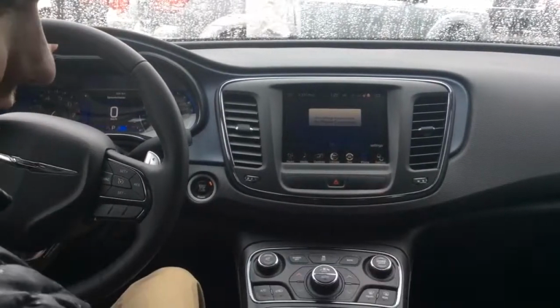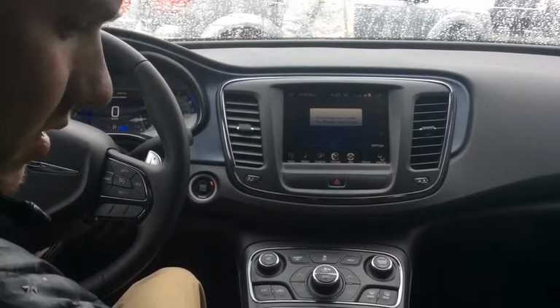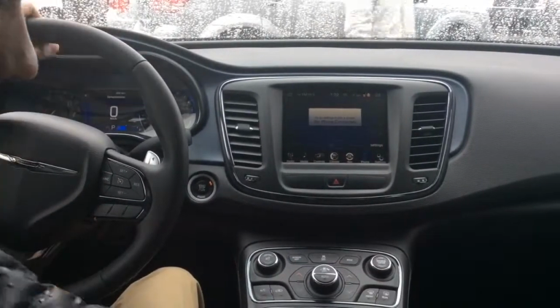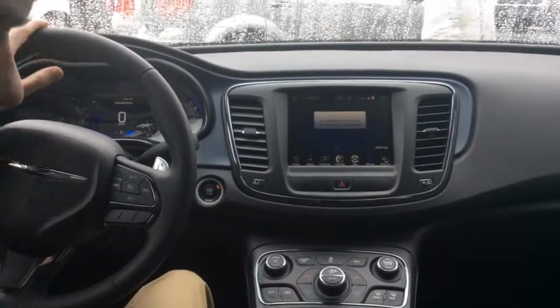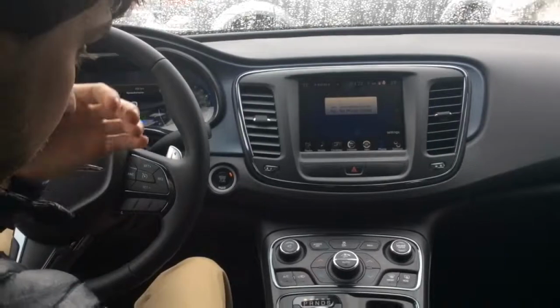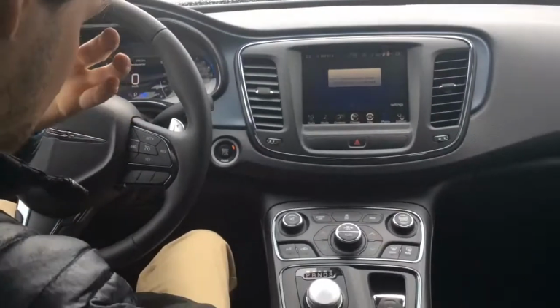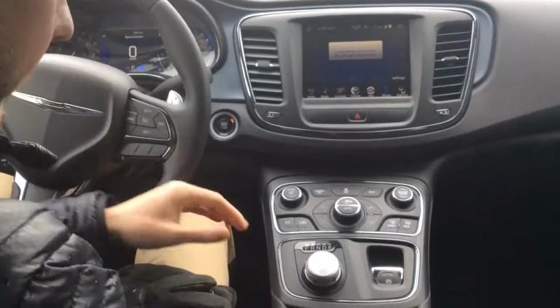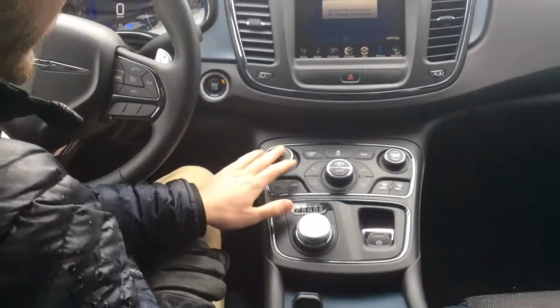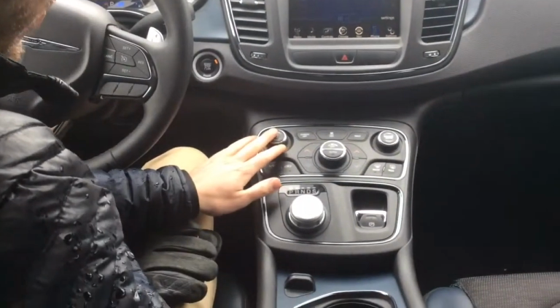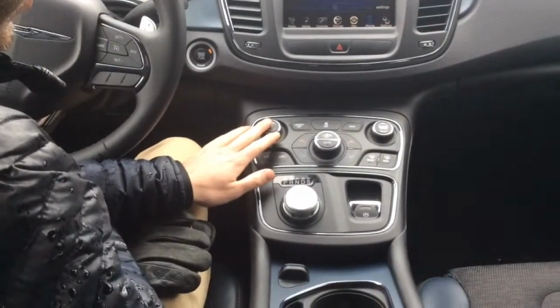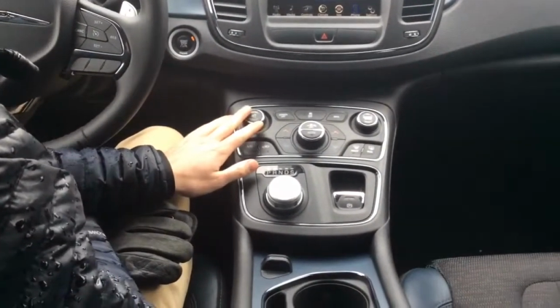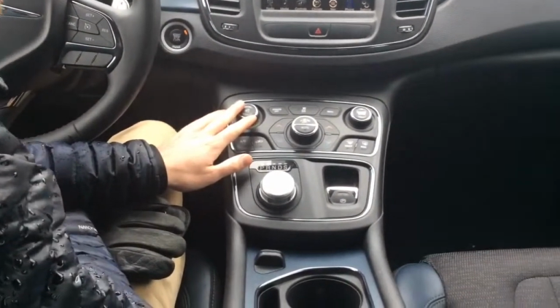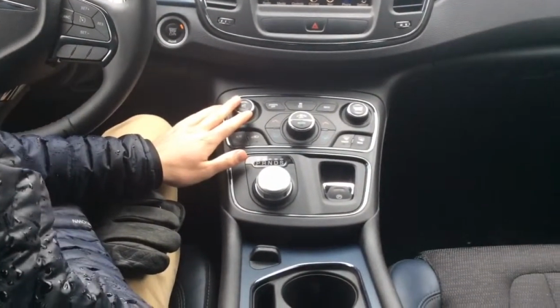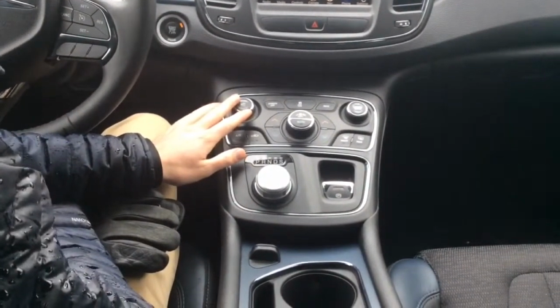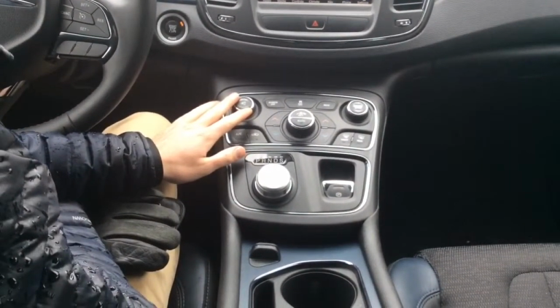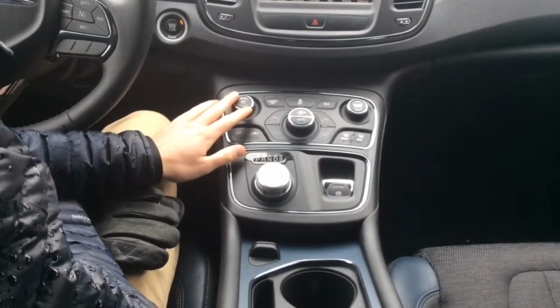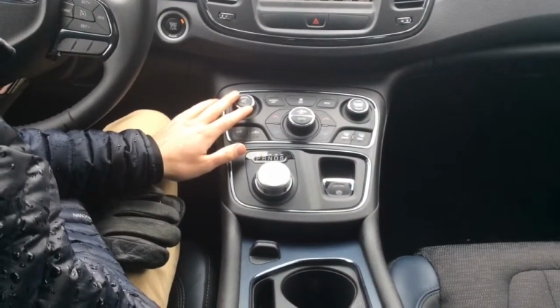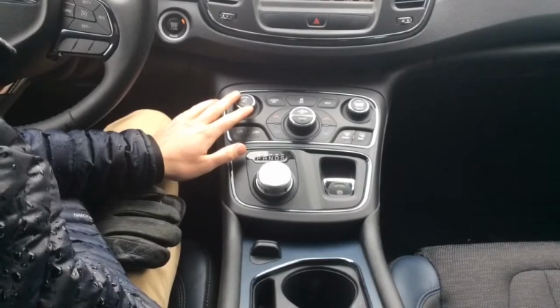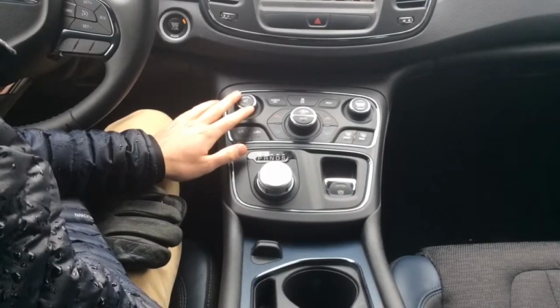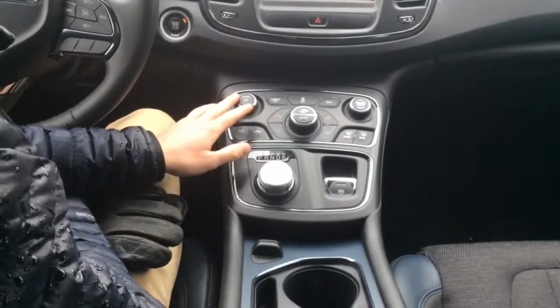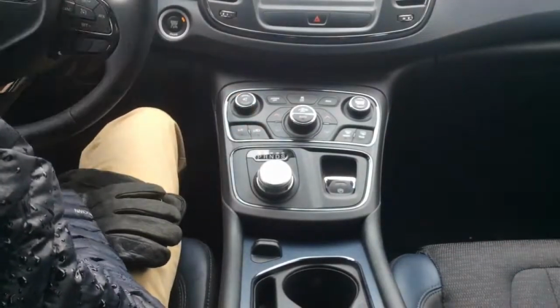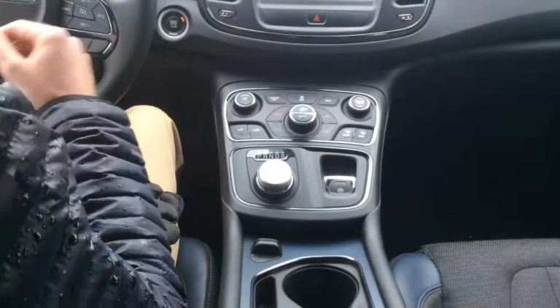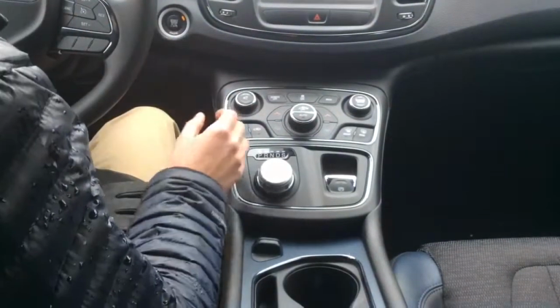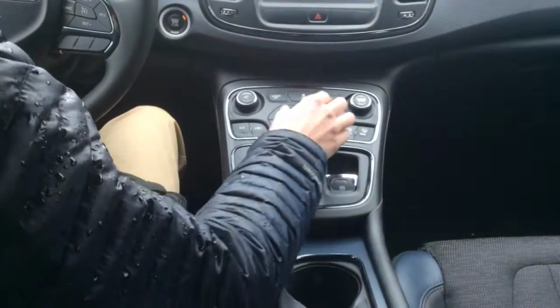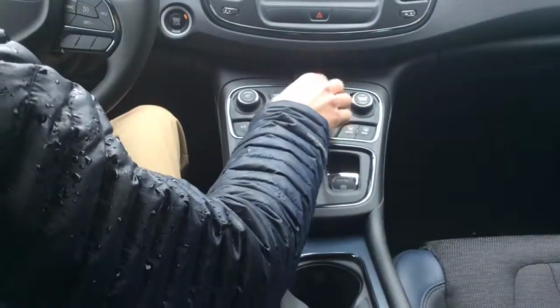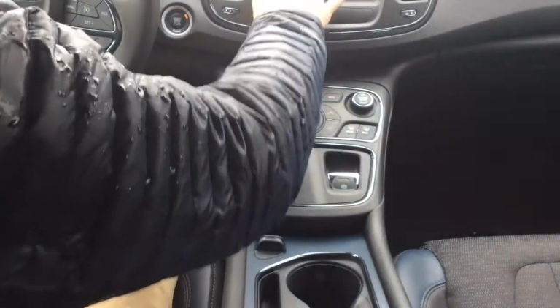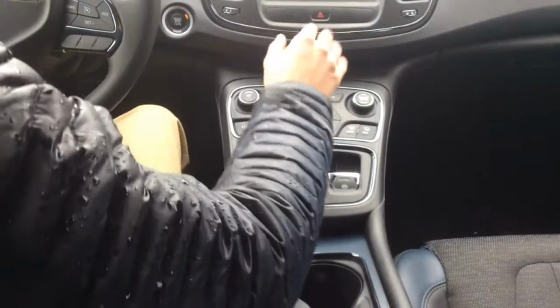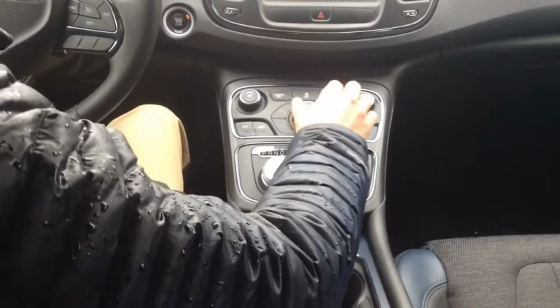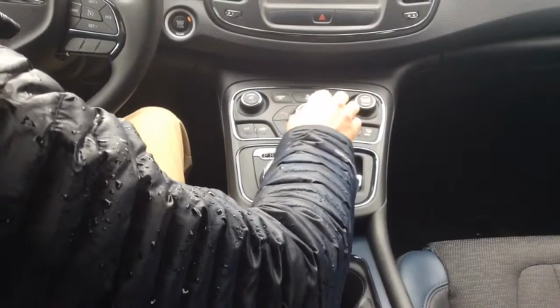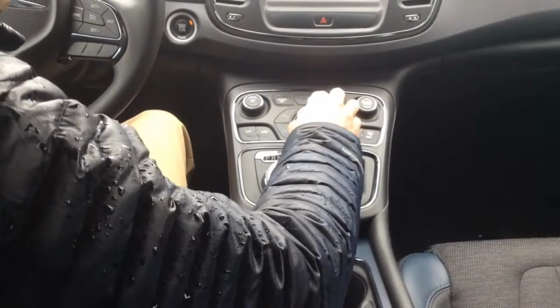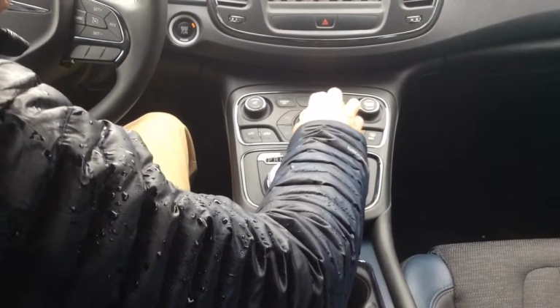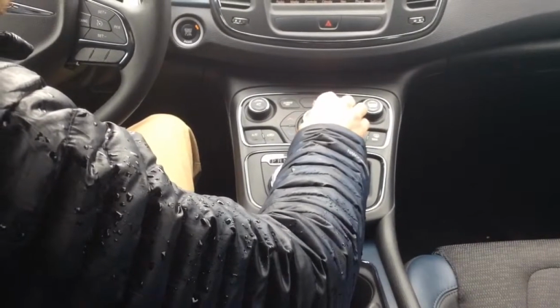Down here we've got our manual controls. So it's nice while you're driving — you don't have to look at the touchscreen to change the temperature or the fan.